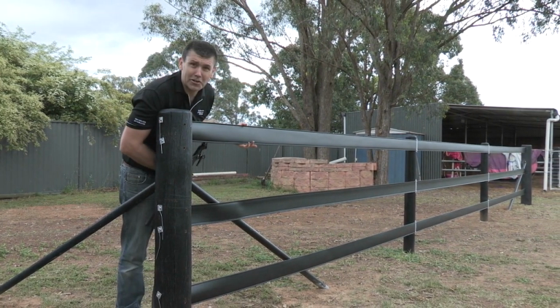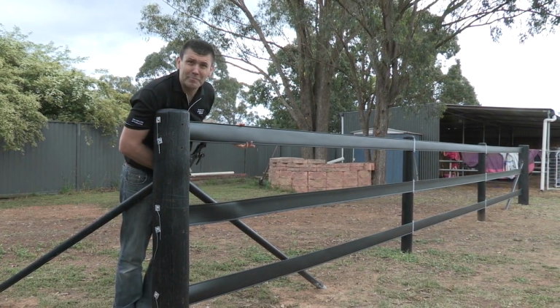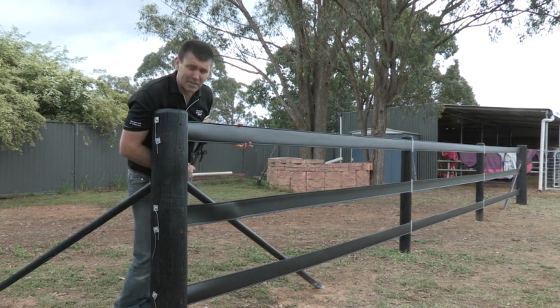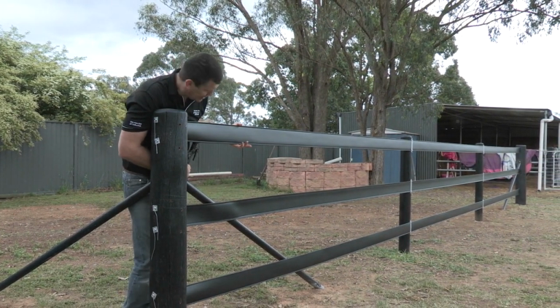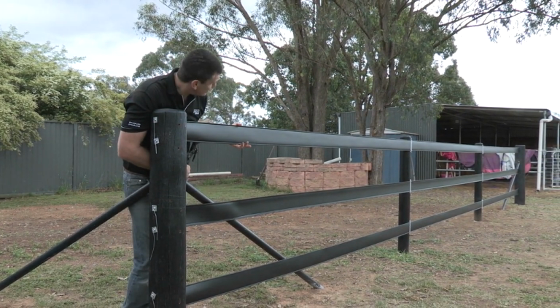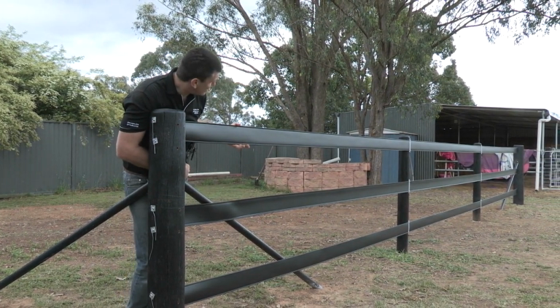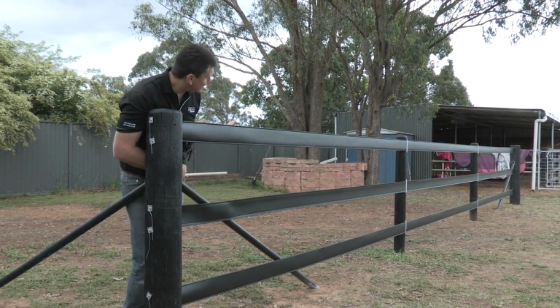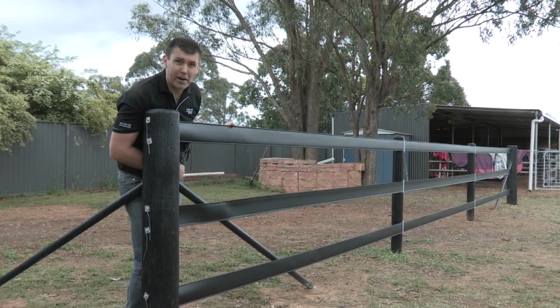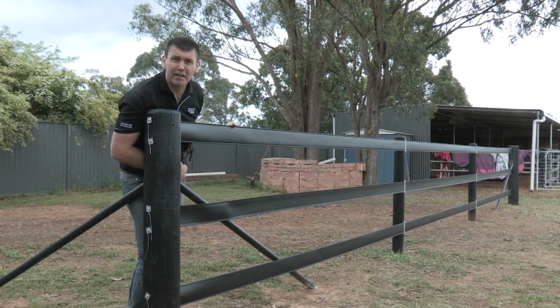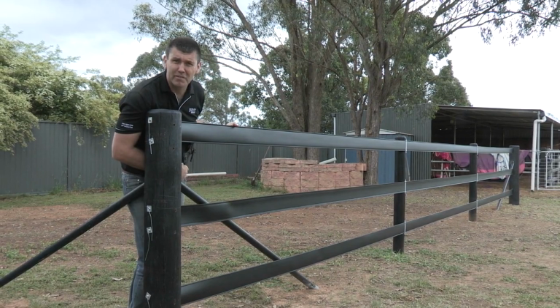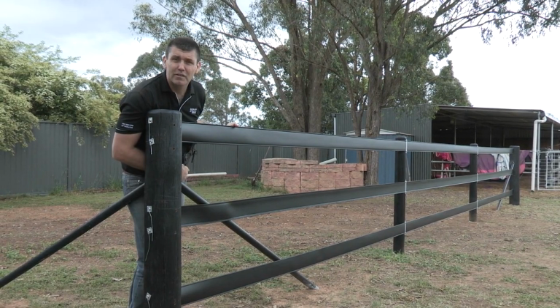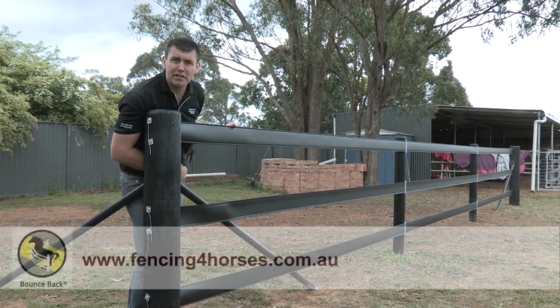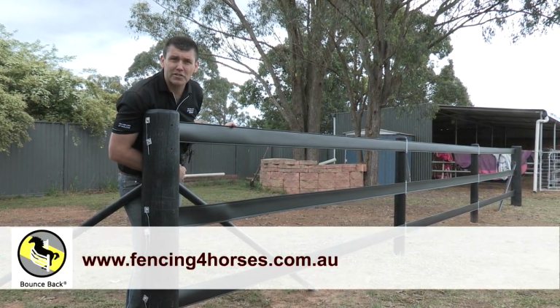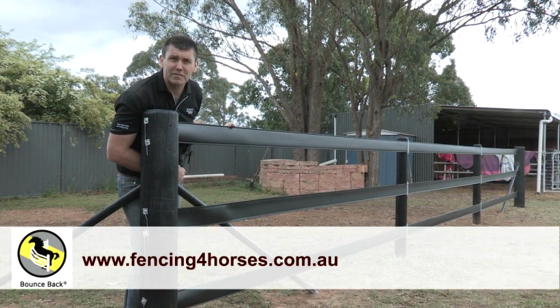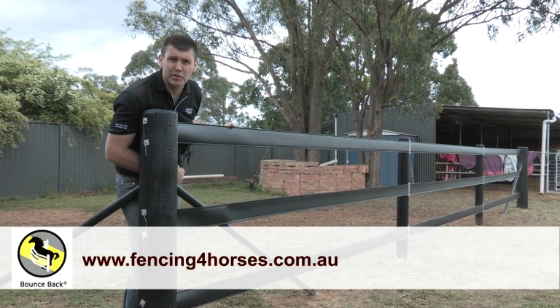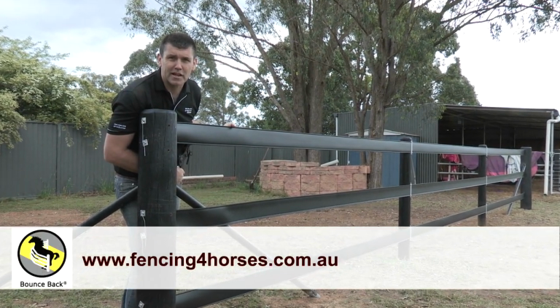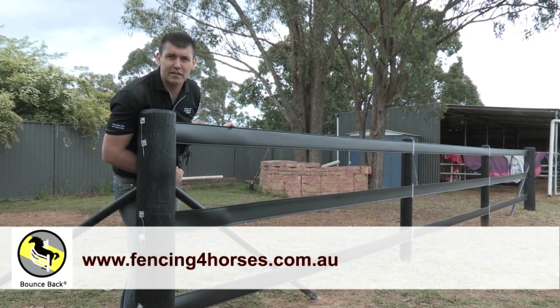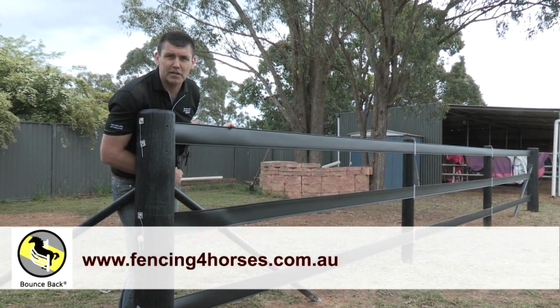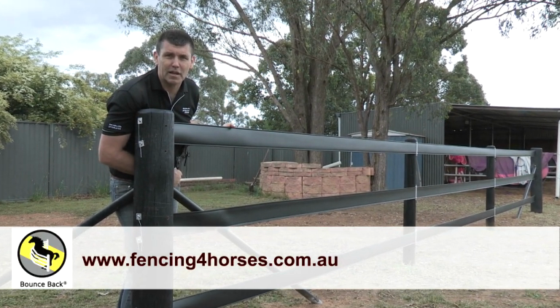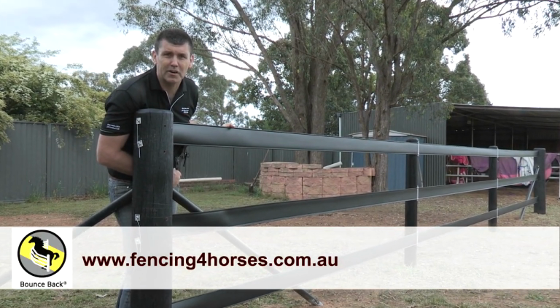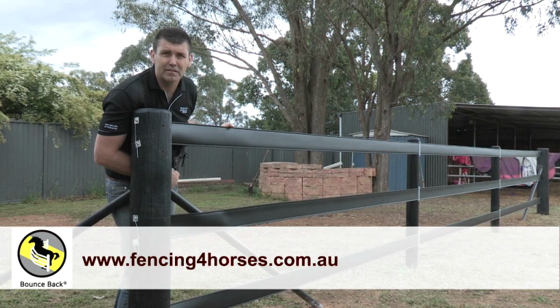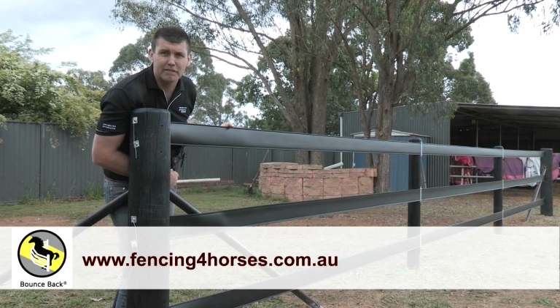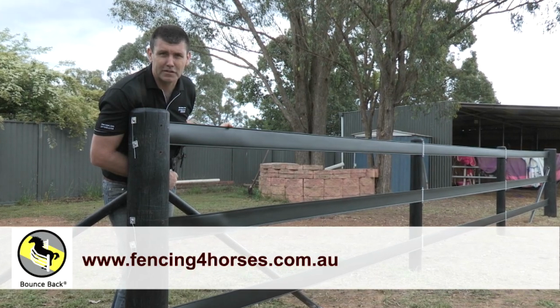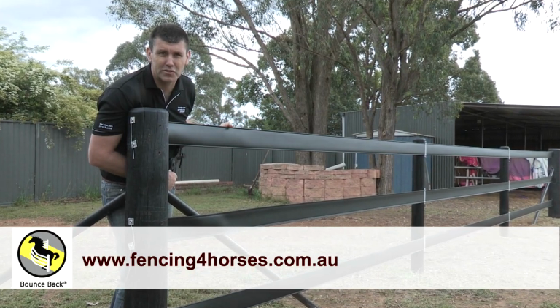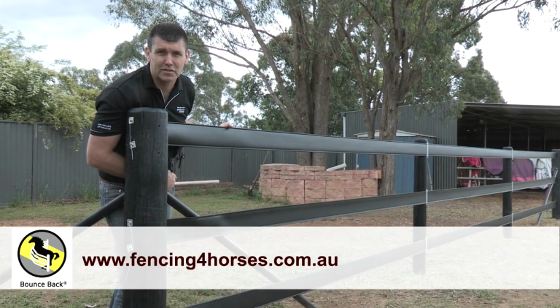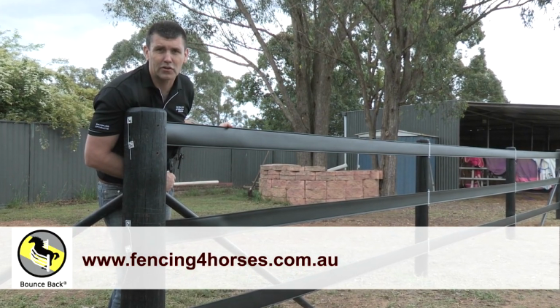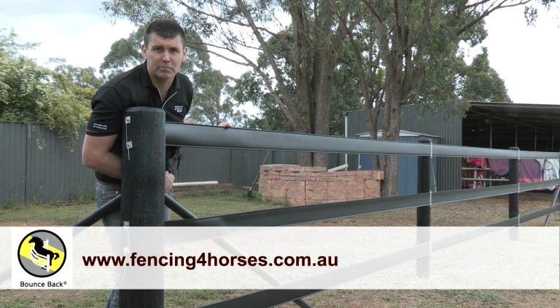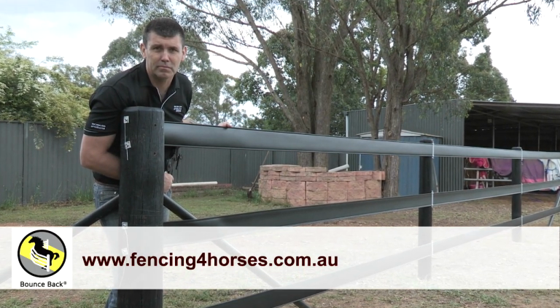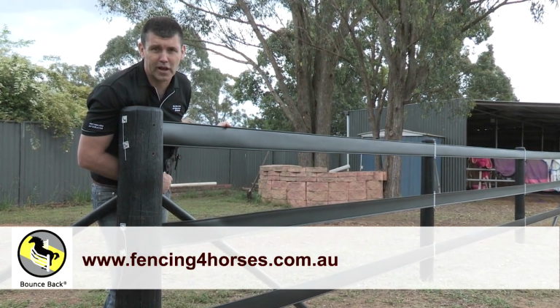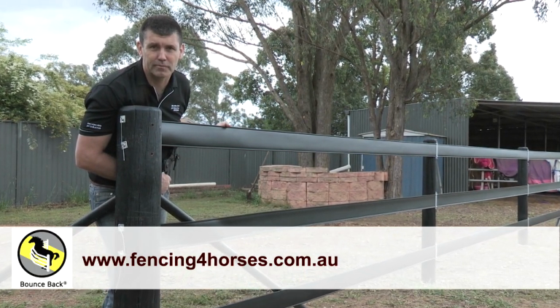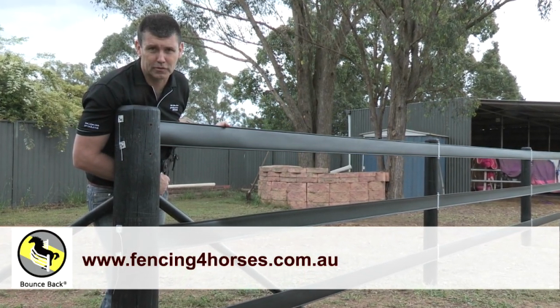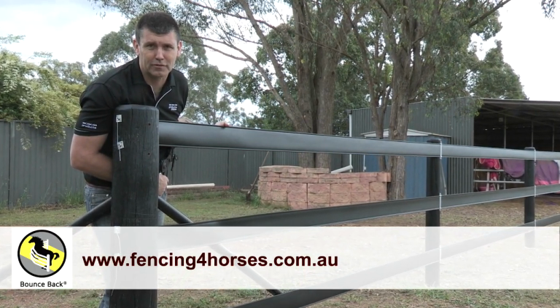We've done a great job. It's been a great day. Thanks for watching us — please visit us at www.fencingforhorses.com.au. Goodbye.